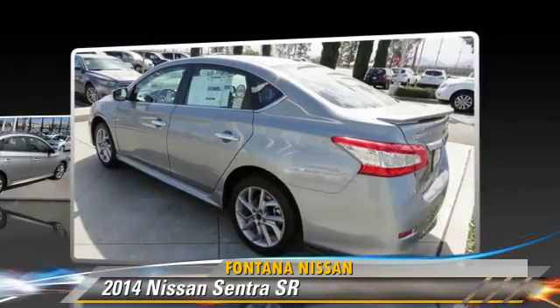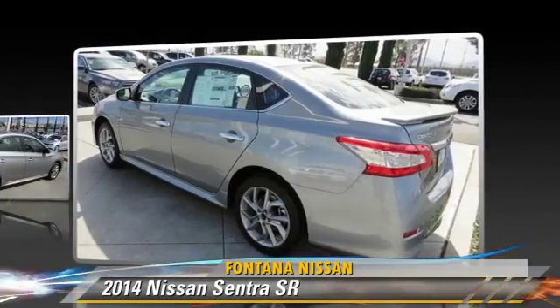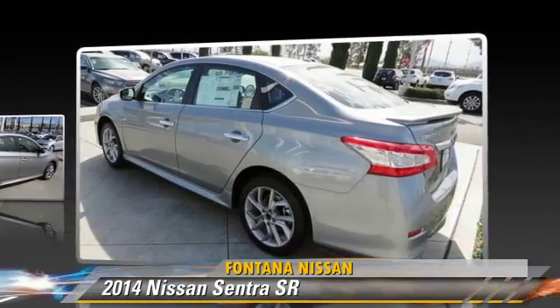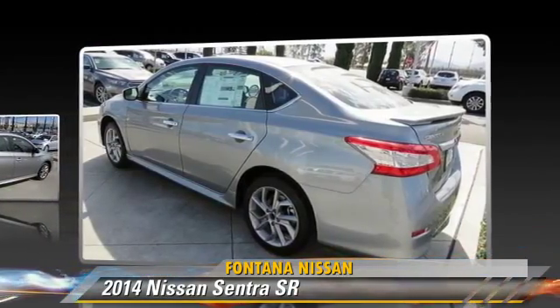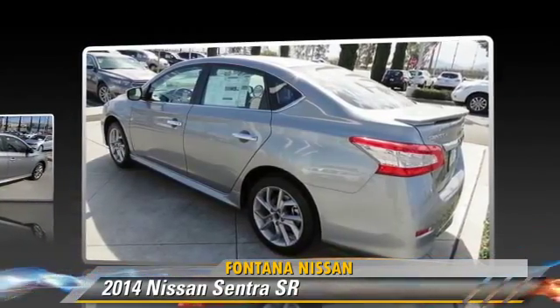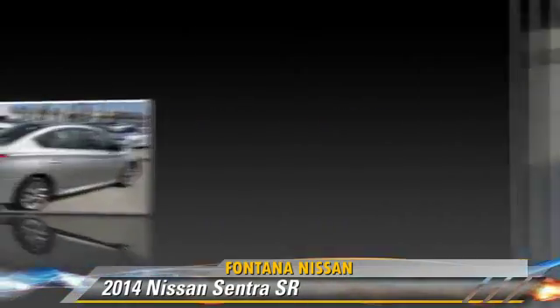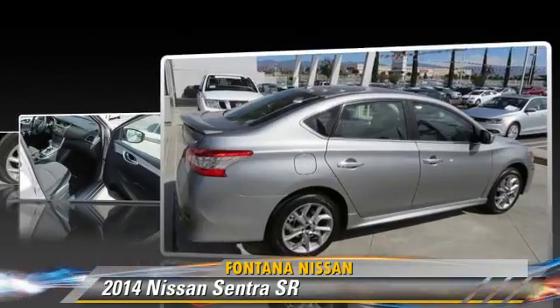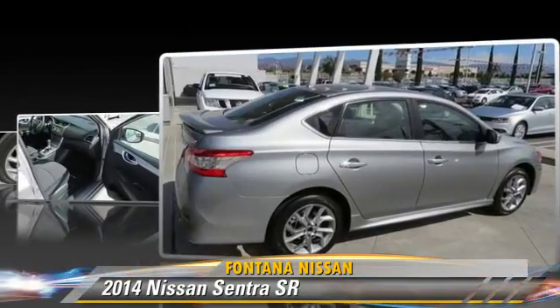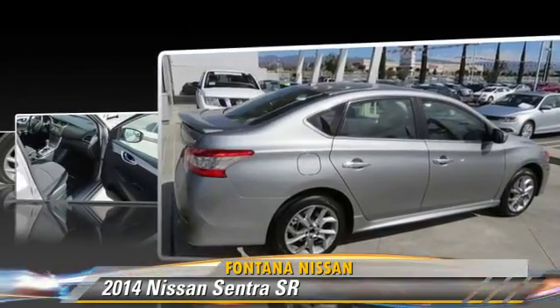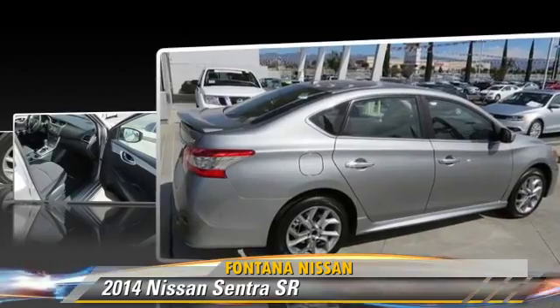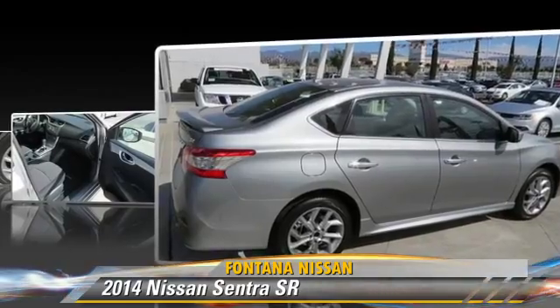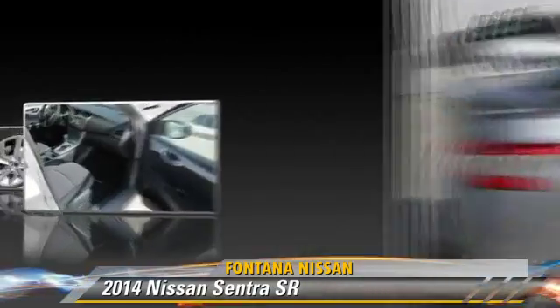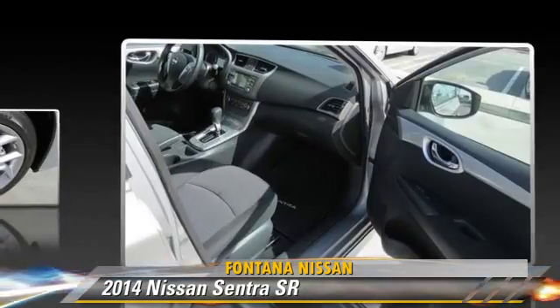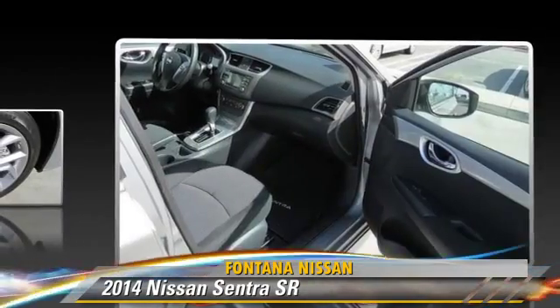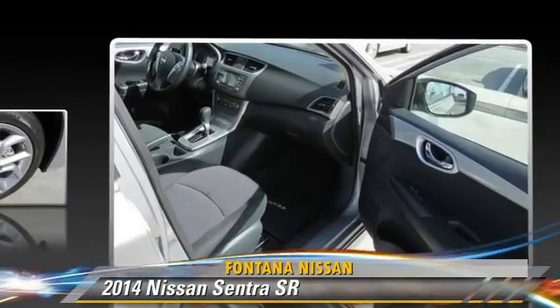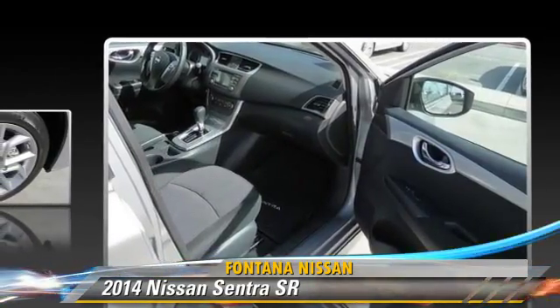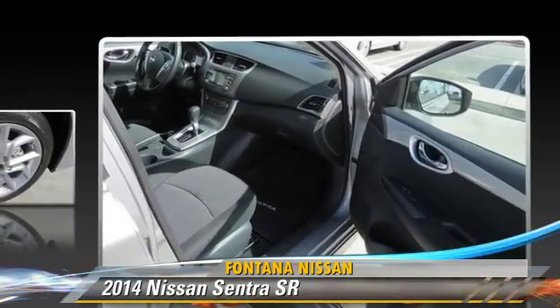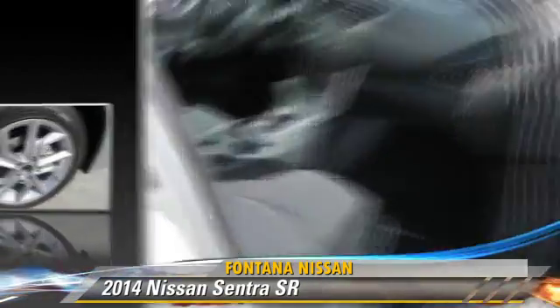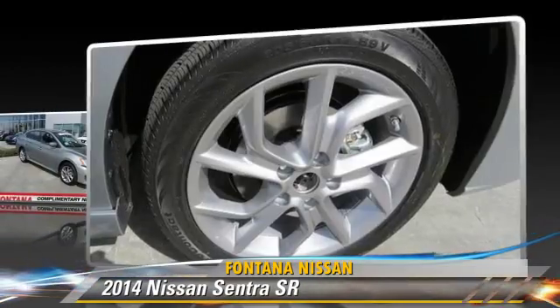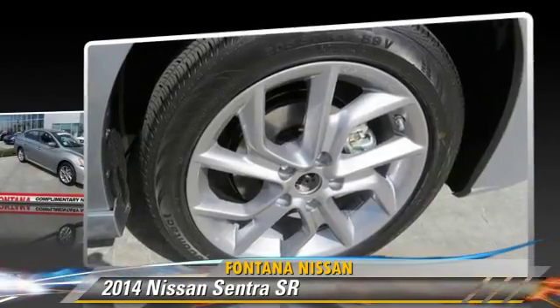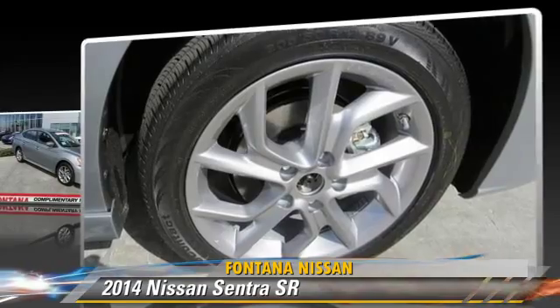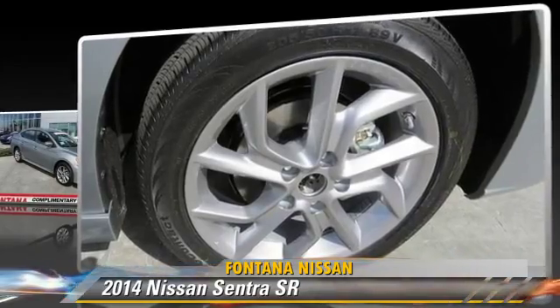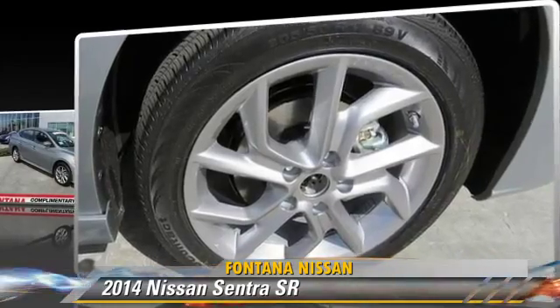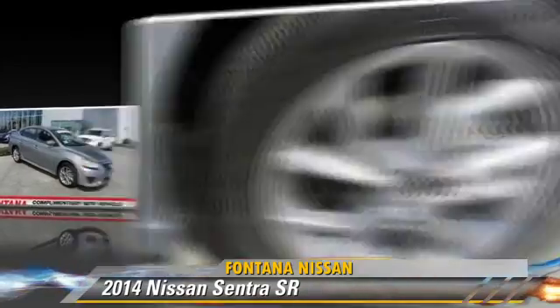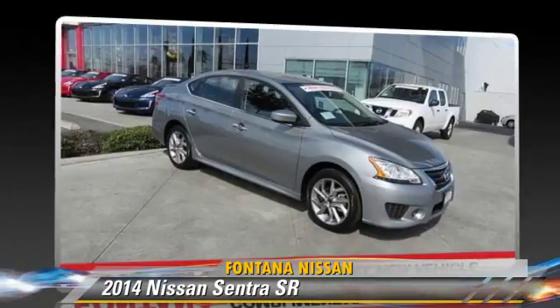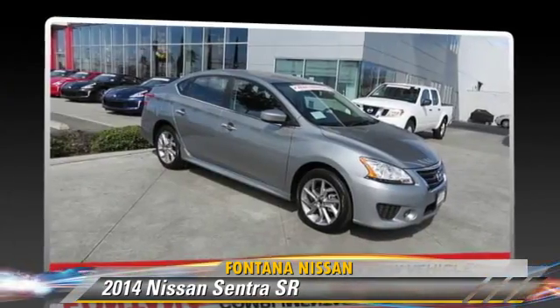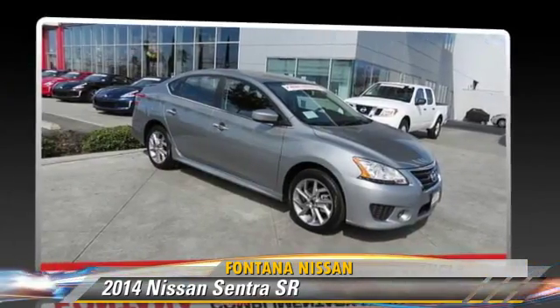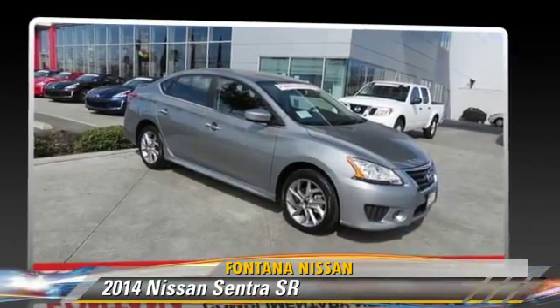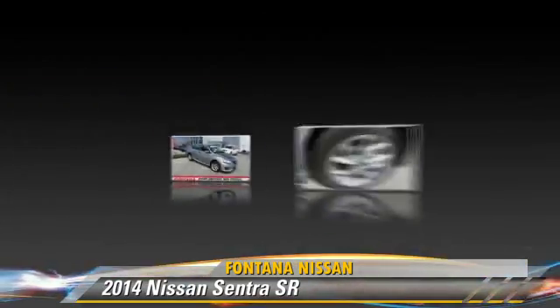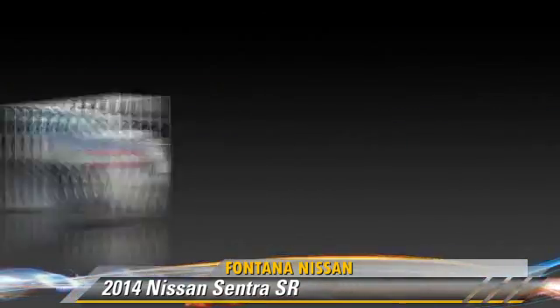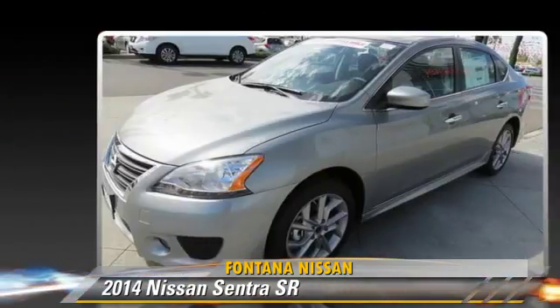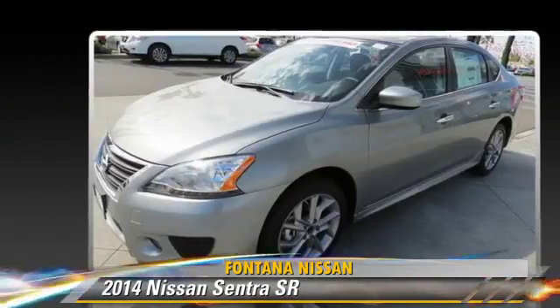traction control, and ABS. Comfort and convenience features include power windows, powered door locks, and satellite radio. Give us a call to schedule your test drive today.